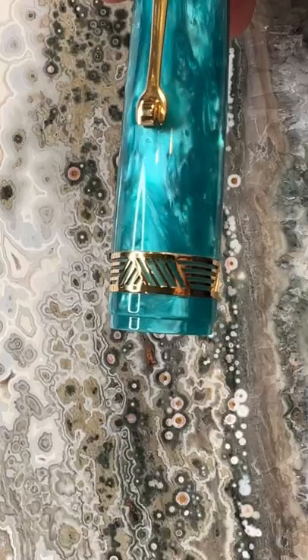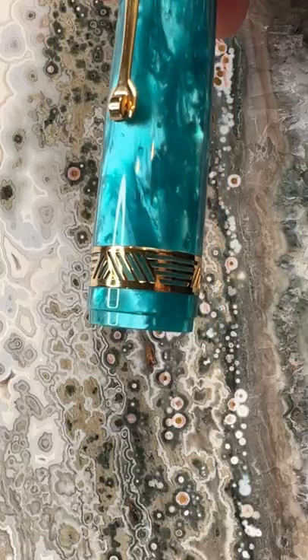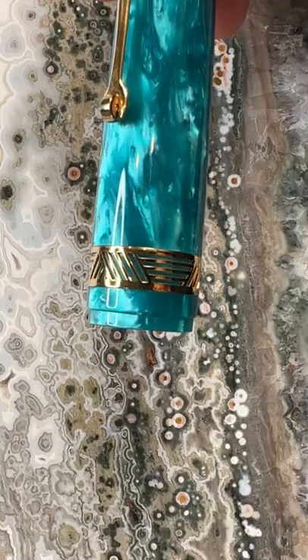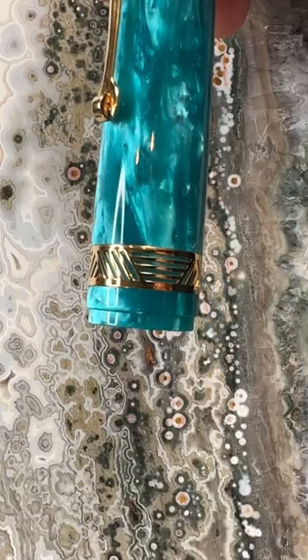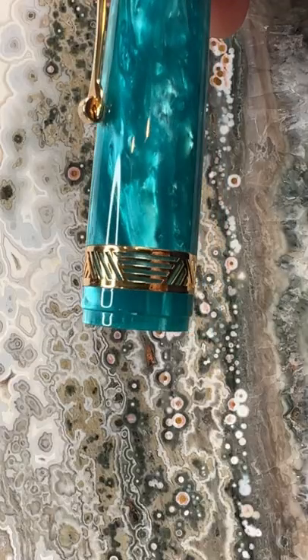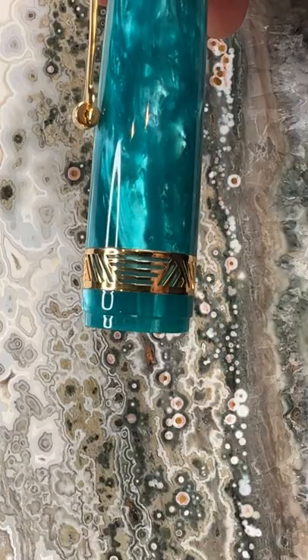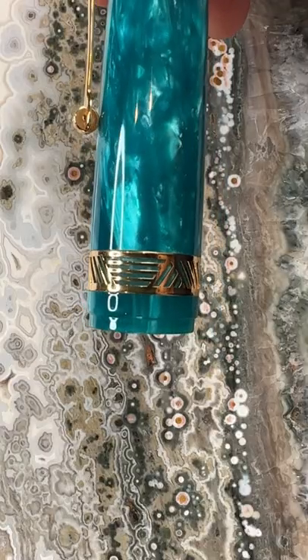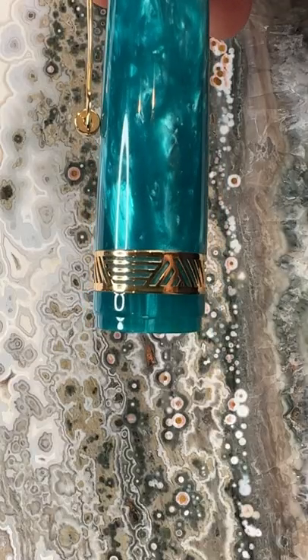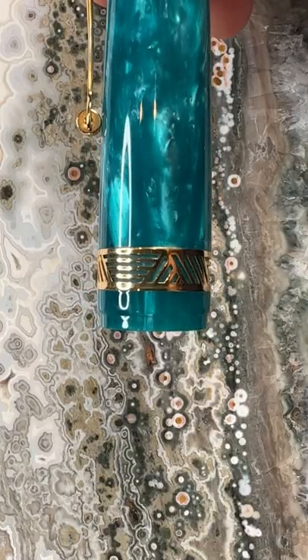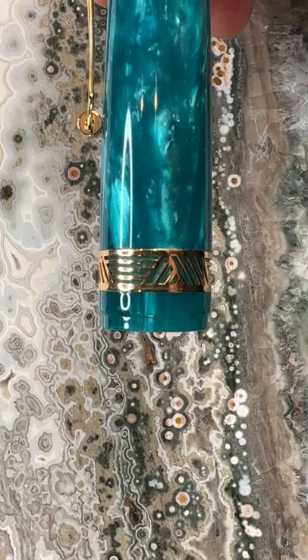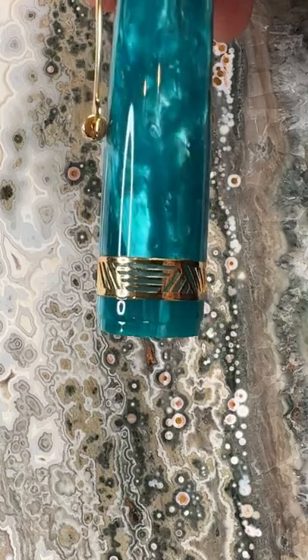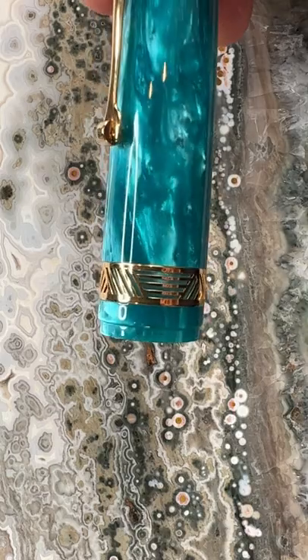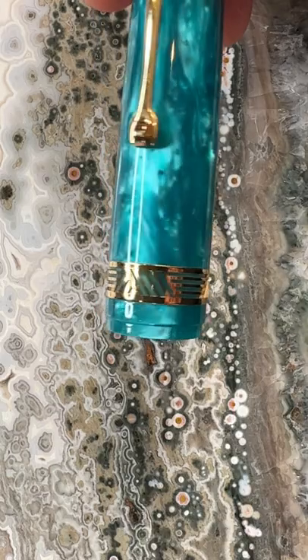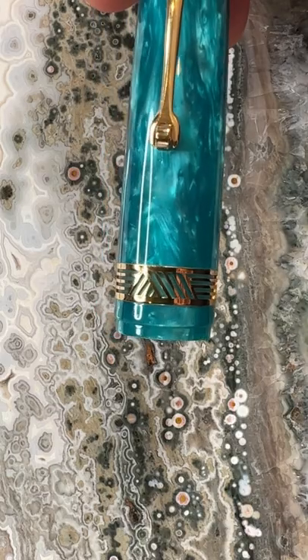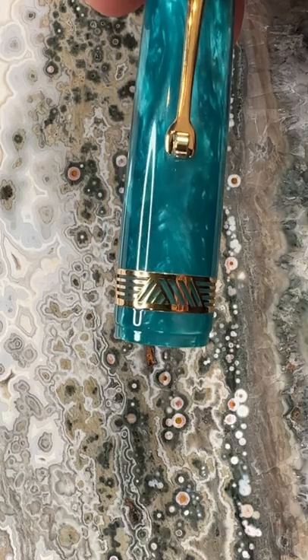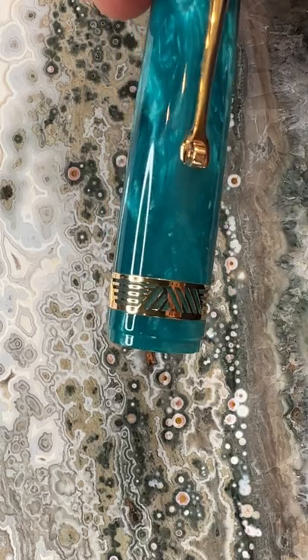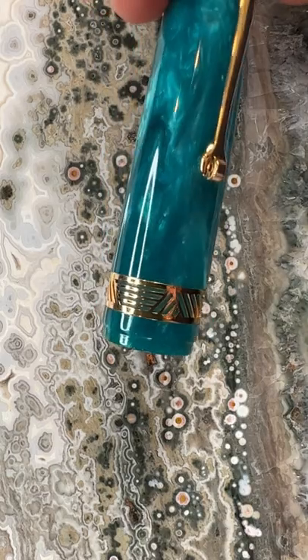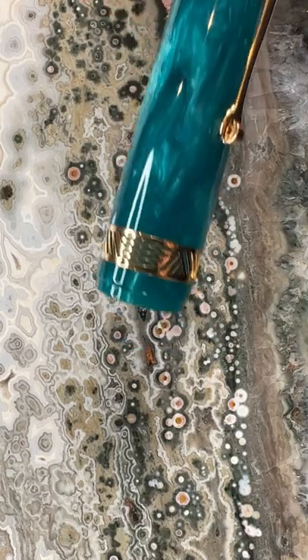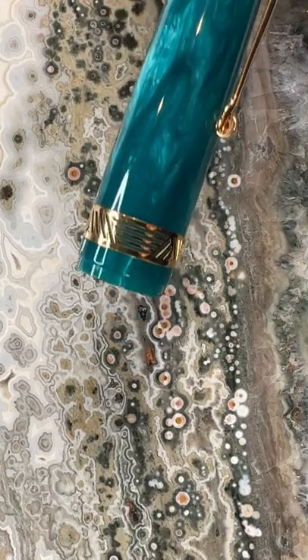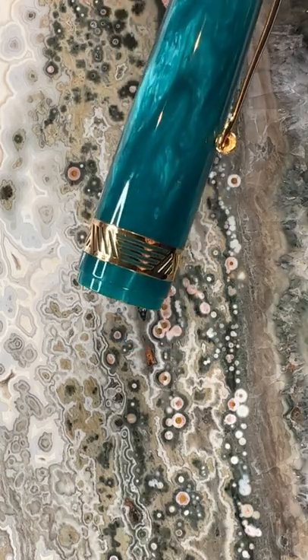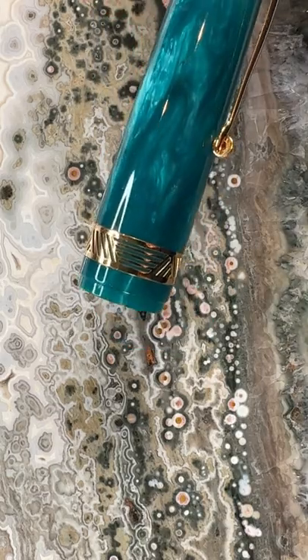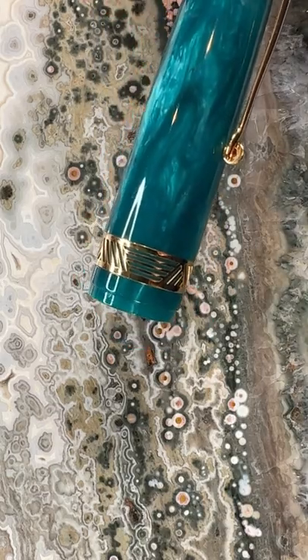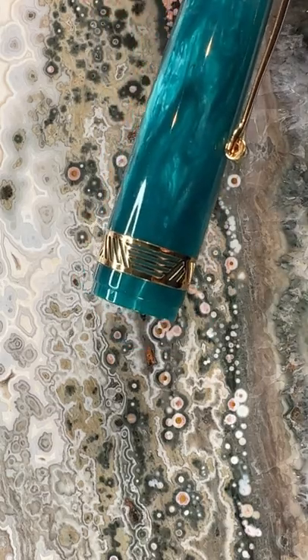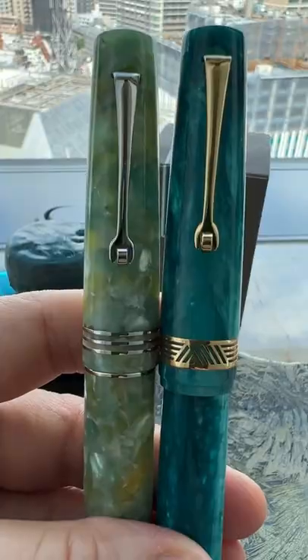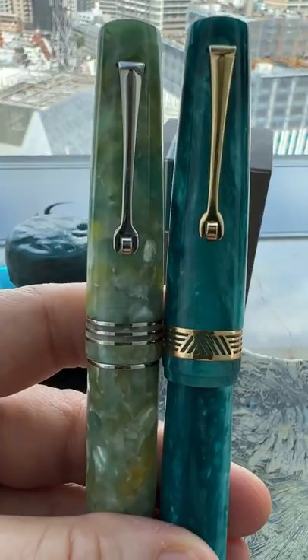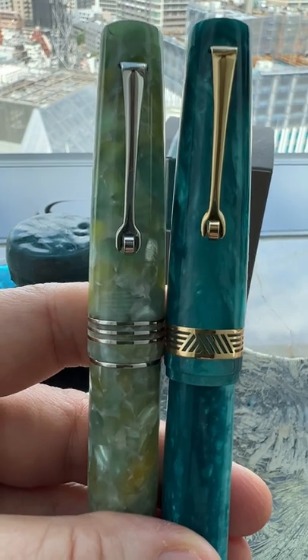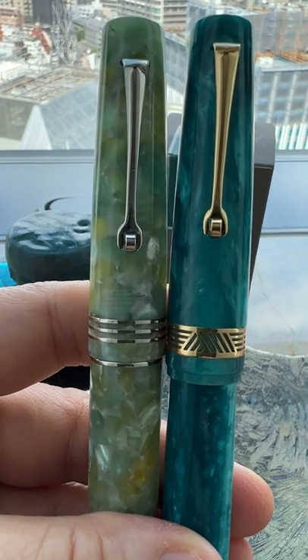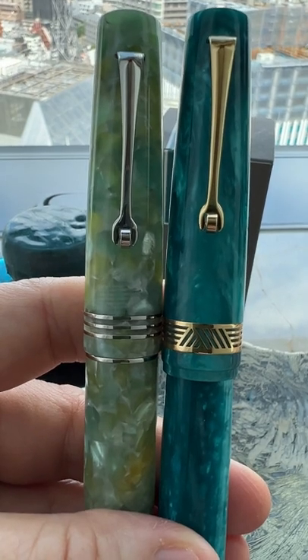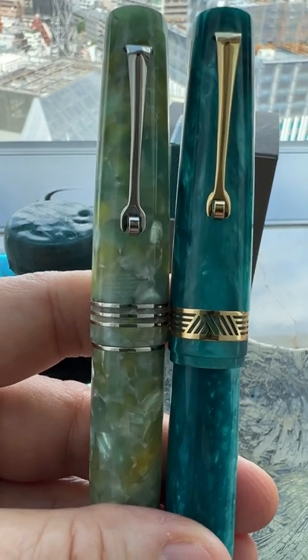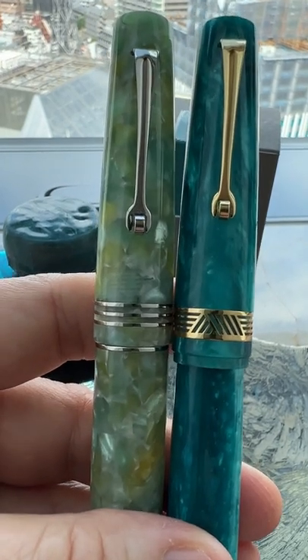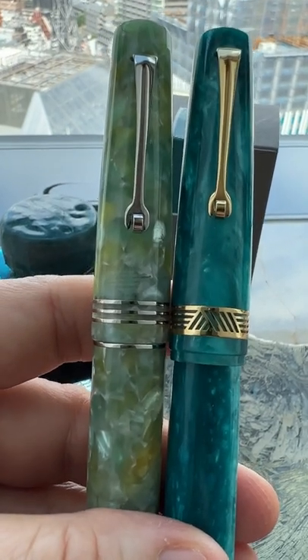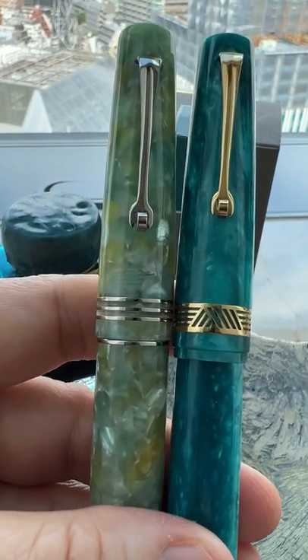The cap band looks like Art Deco, but it's called Geometric Art, and you can see the little bit of the lip on the bottom. Here it is next to the Memento Zero Jade.